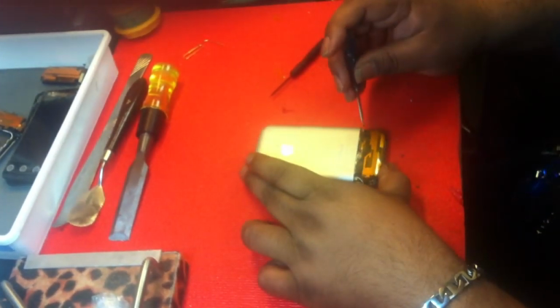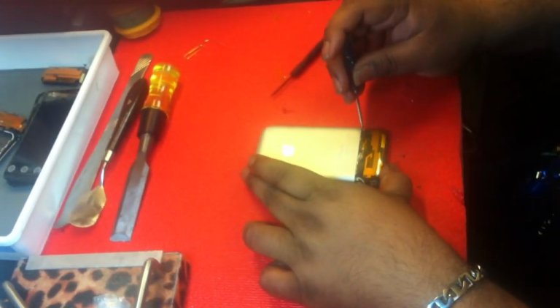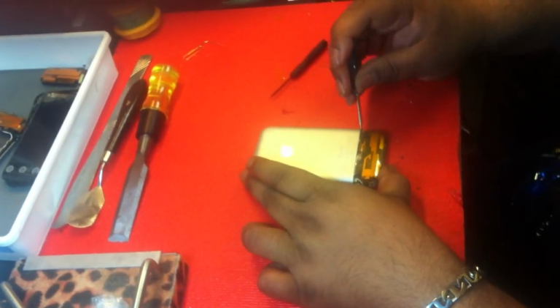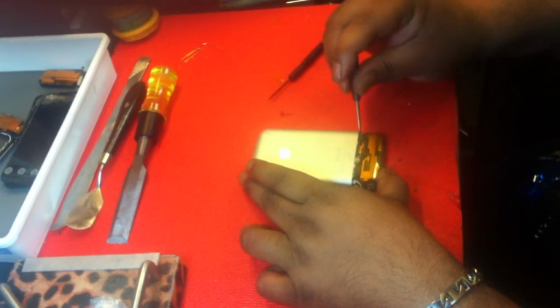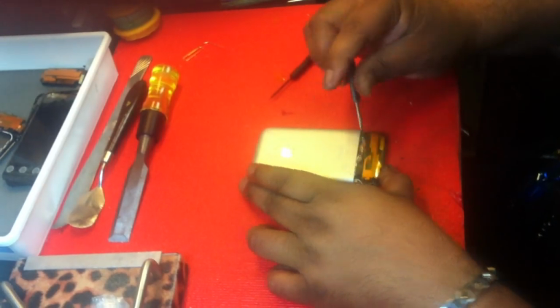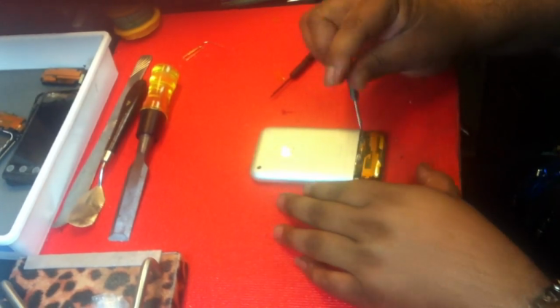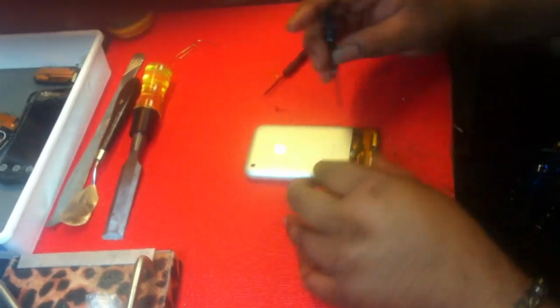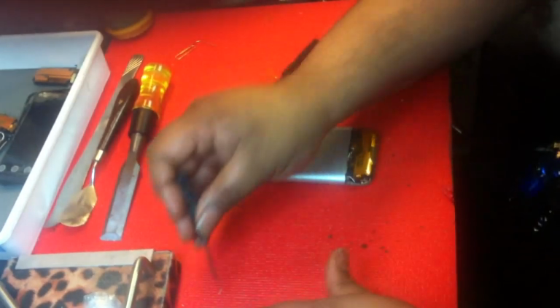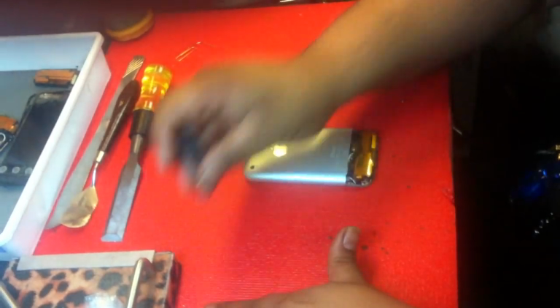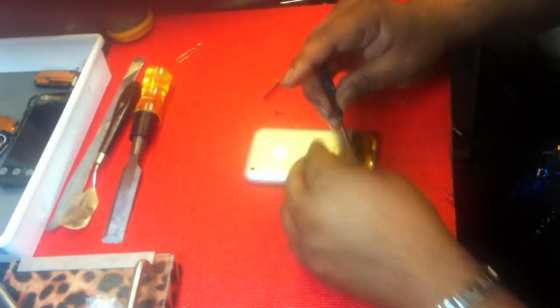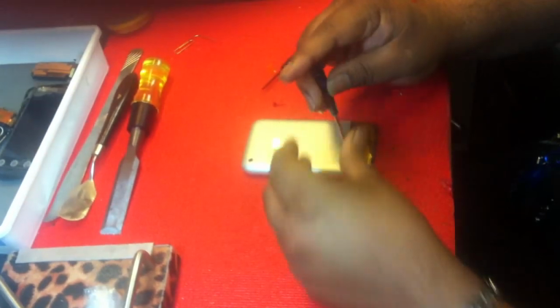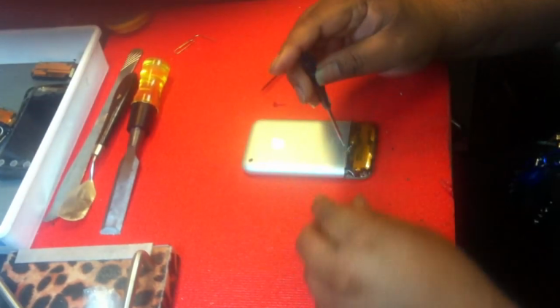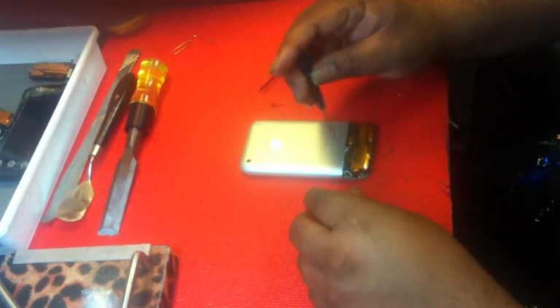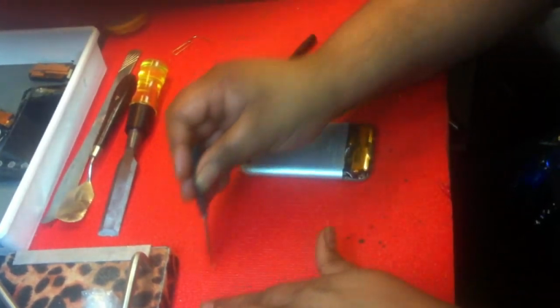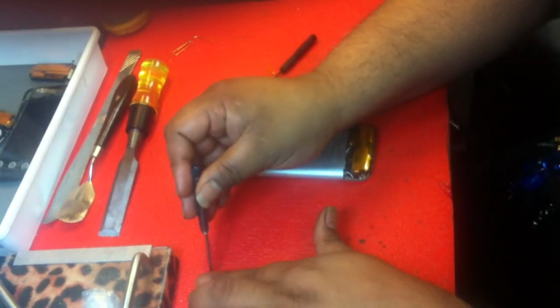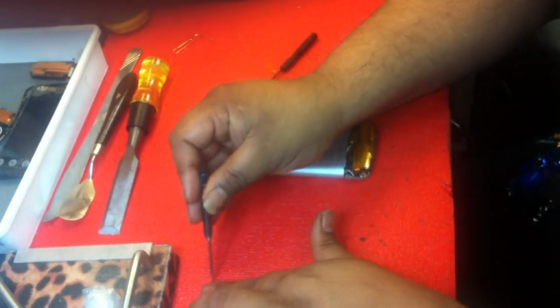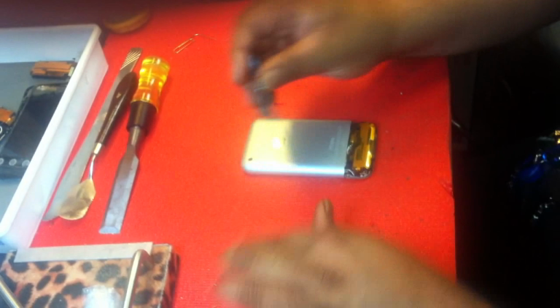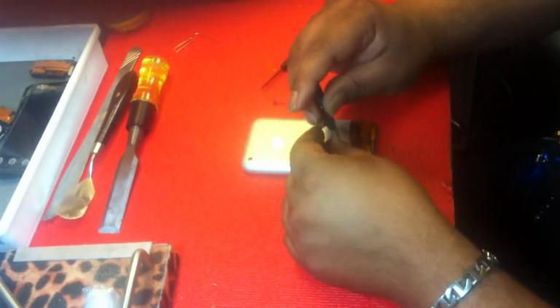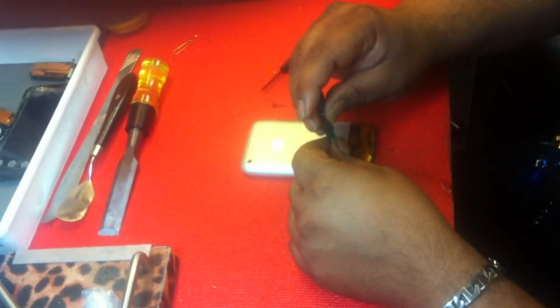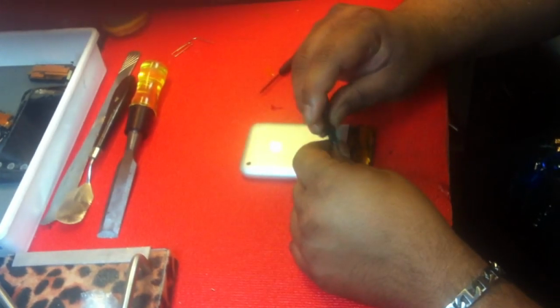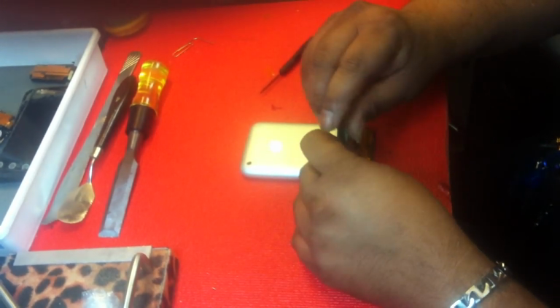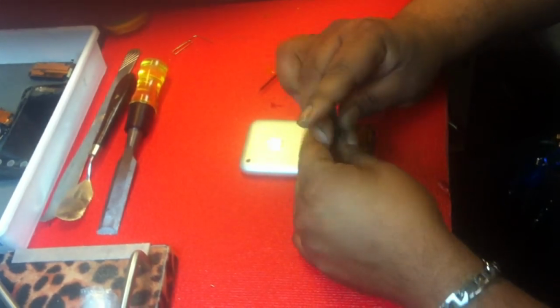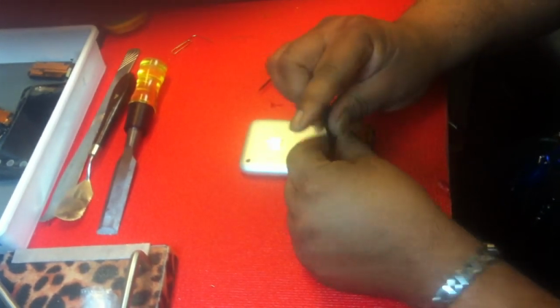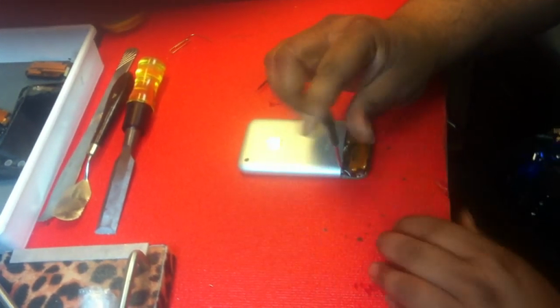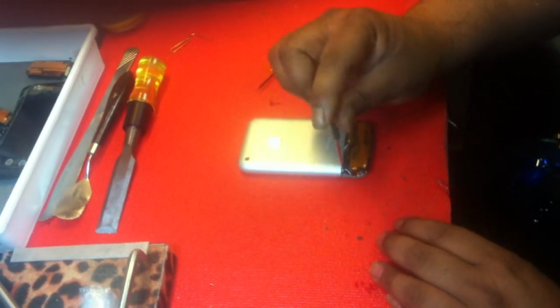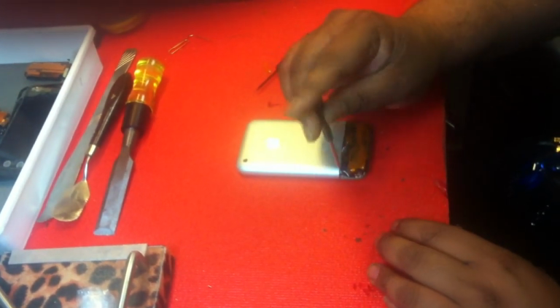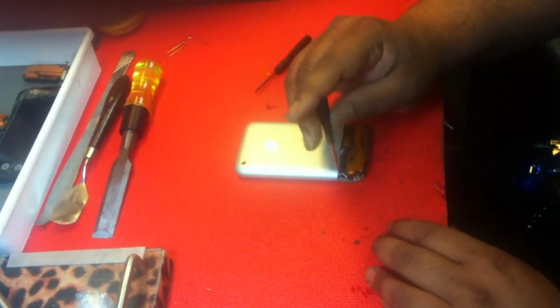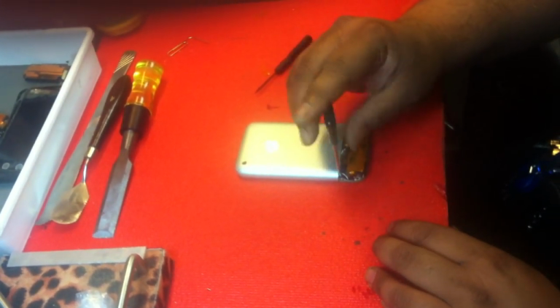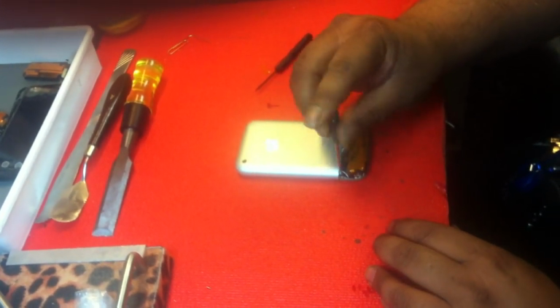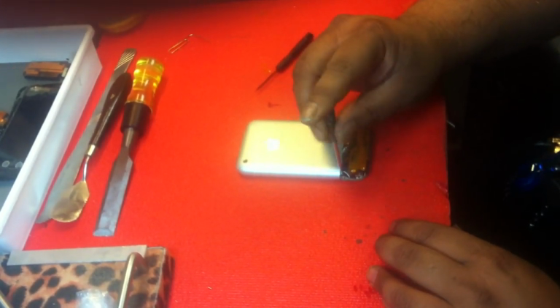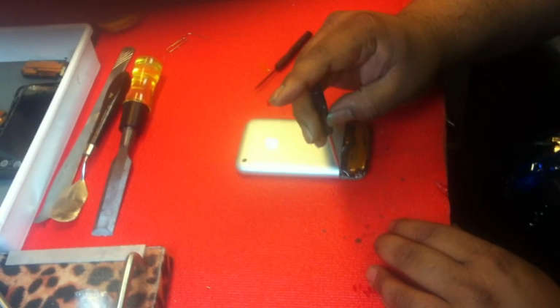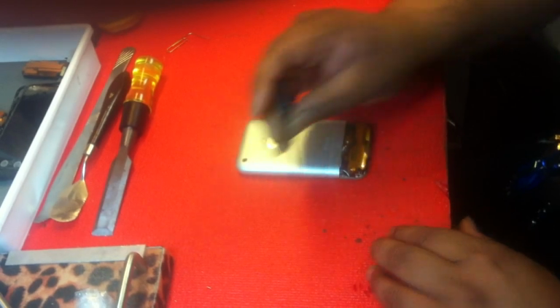You've got three screws that you've got to take out: one, two, and three.